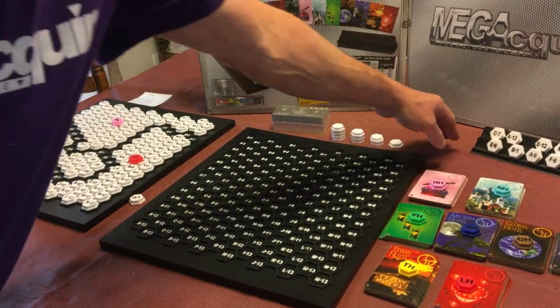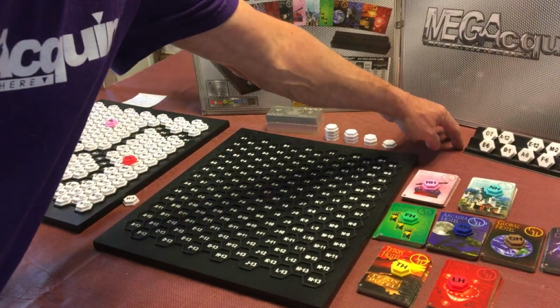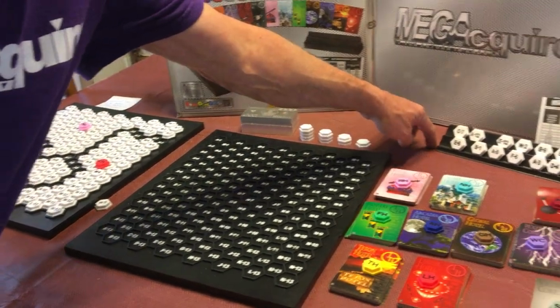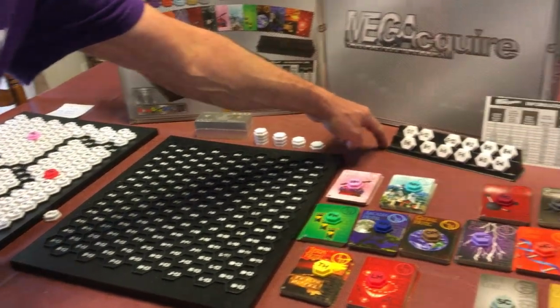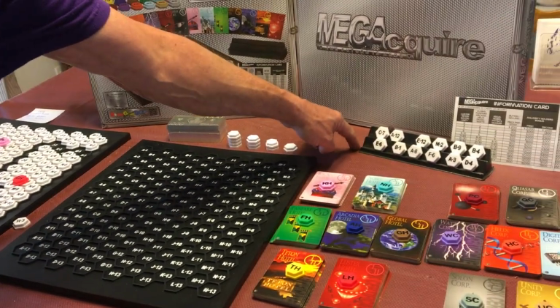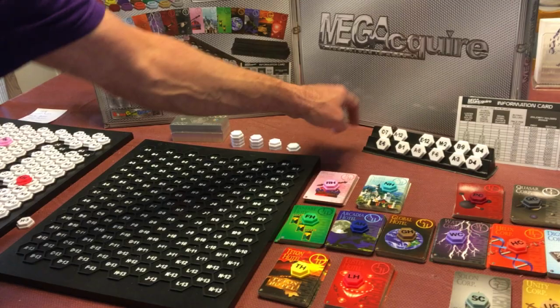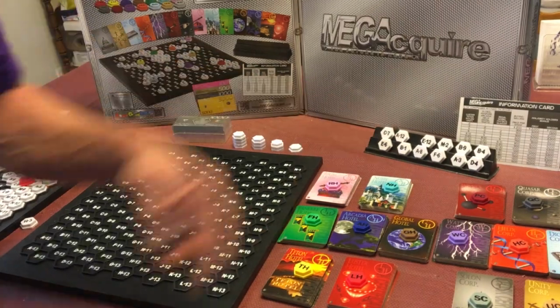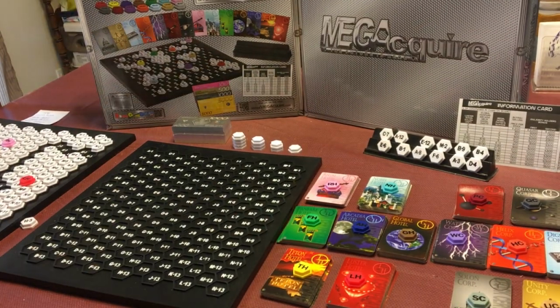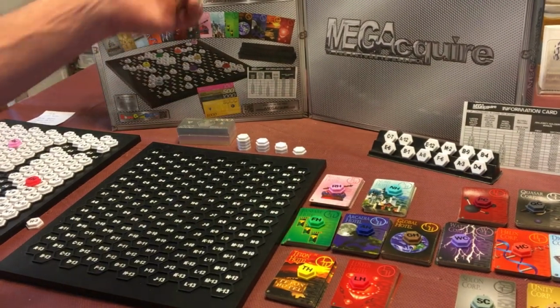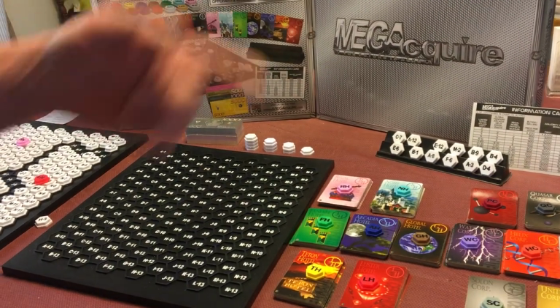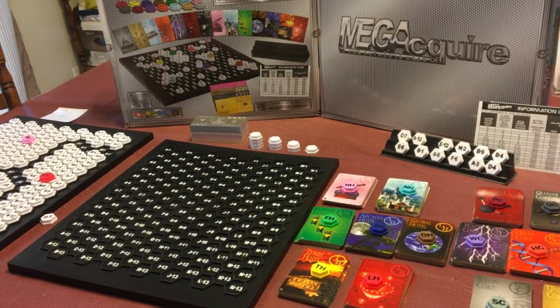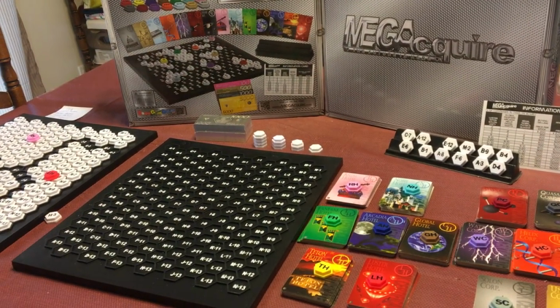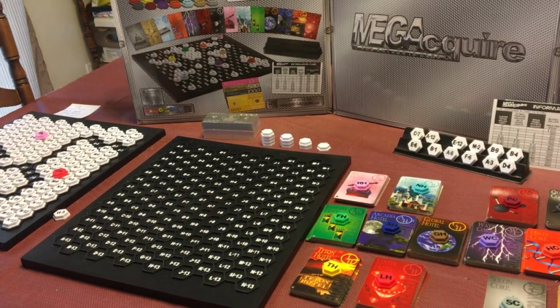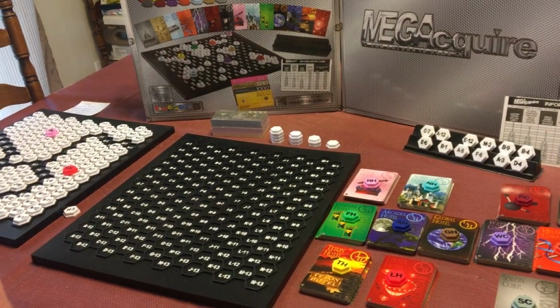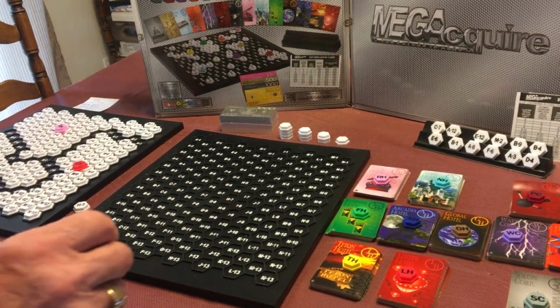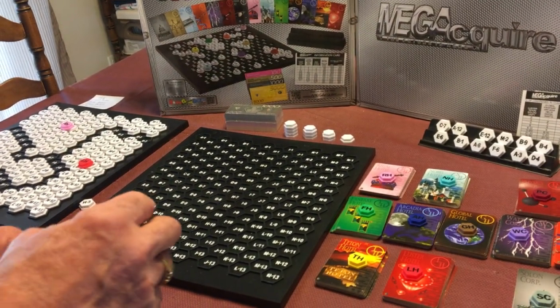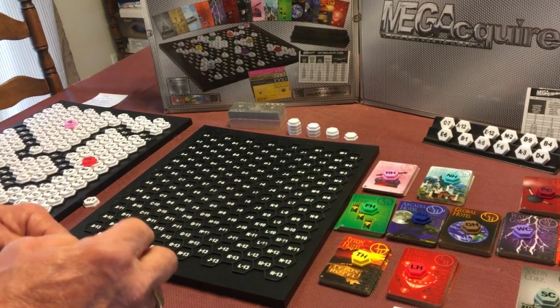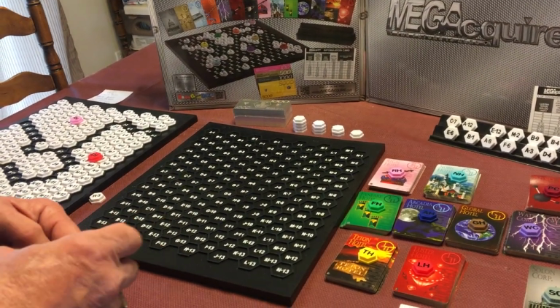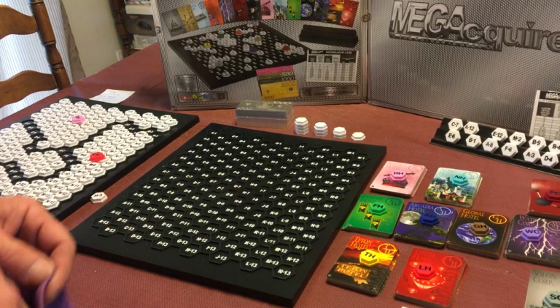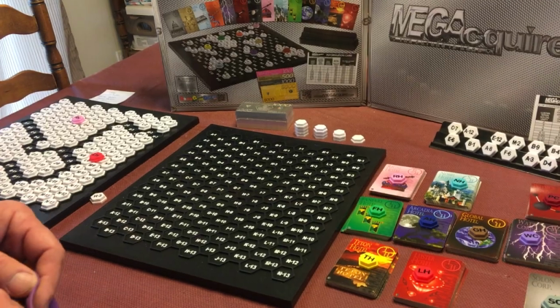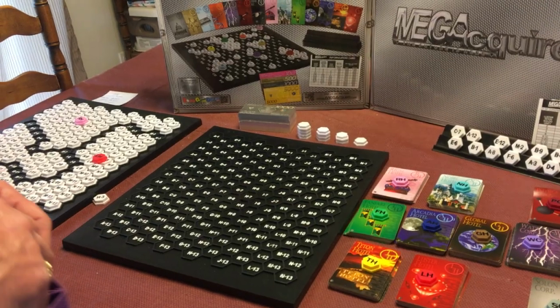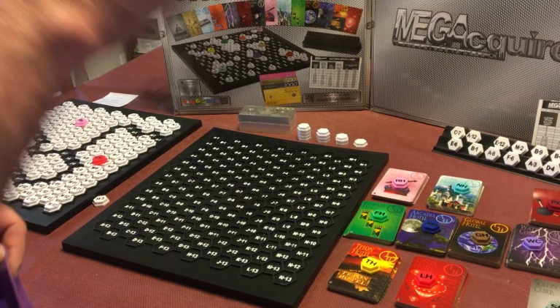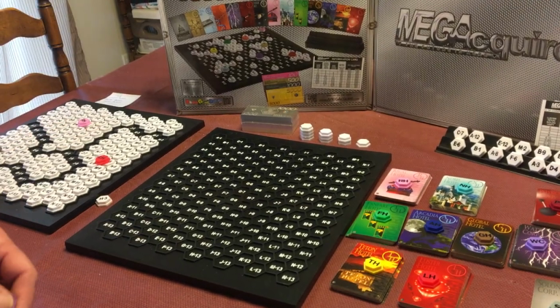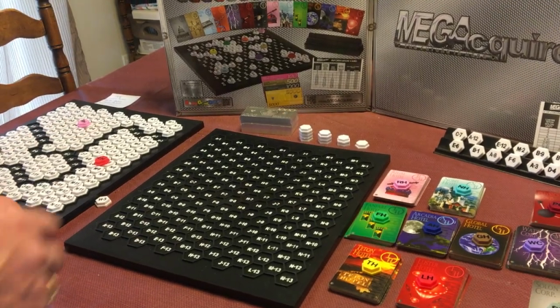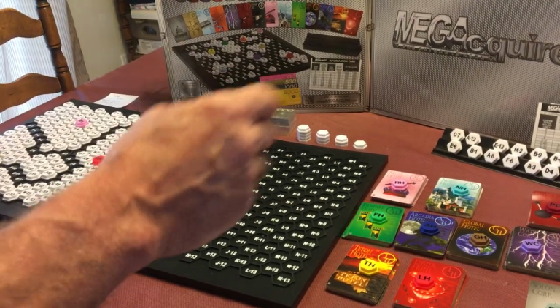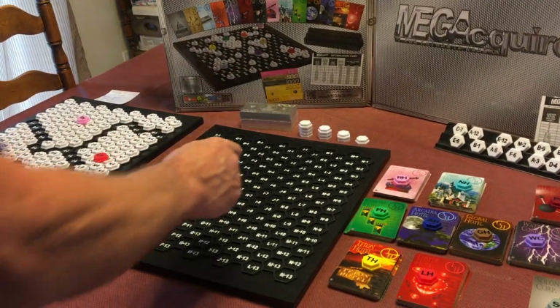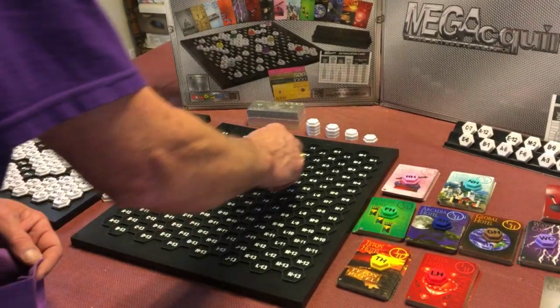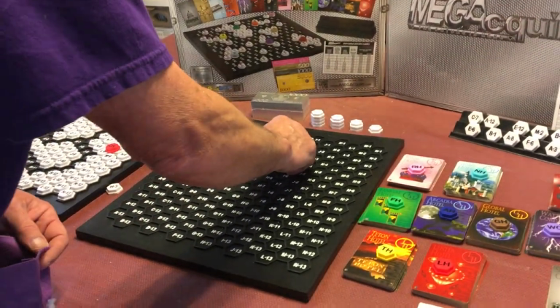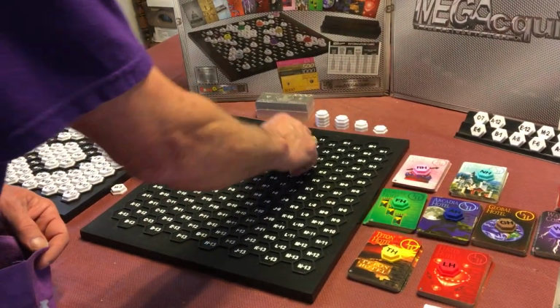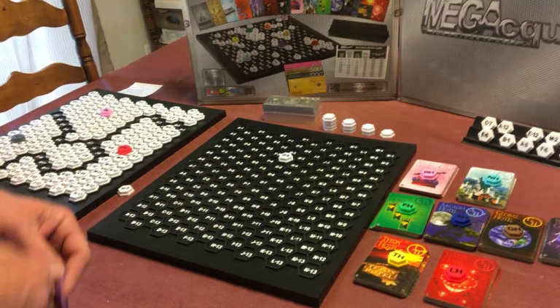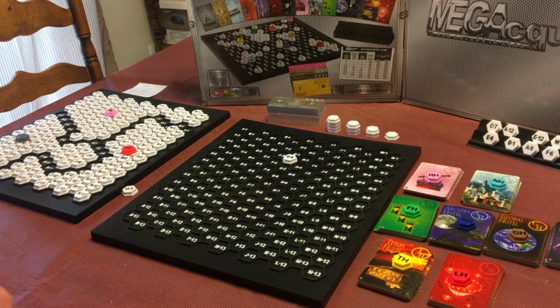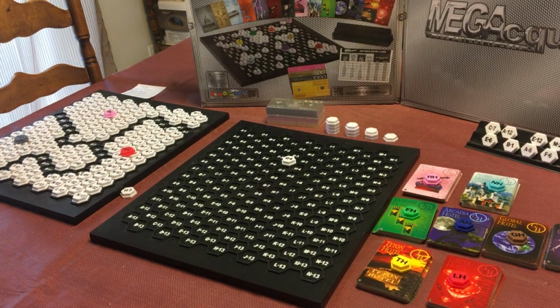Tile holders come with the game to hold the tiles, and for Megacquire 2 they've been enlarged from the original ones in Megacquire. After everybody has their 12 tiles, the first player goes and plays, for example, G4.